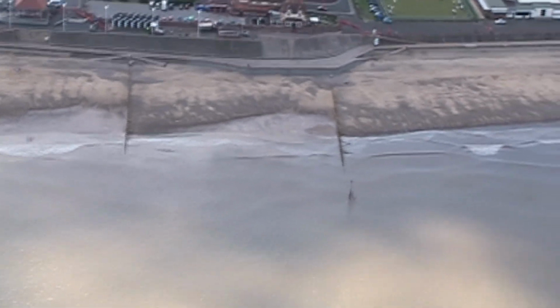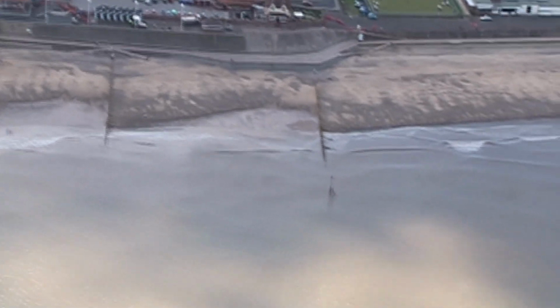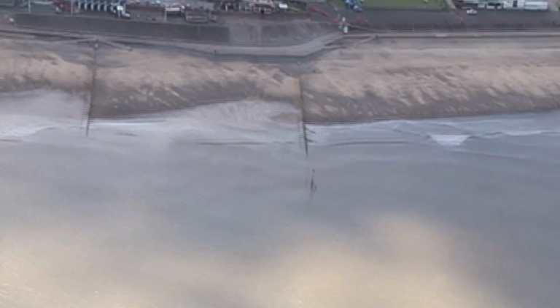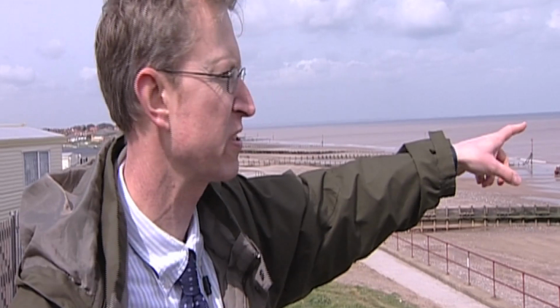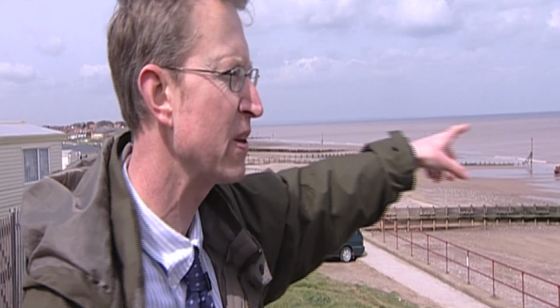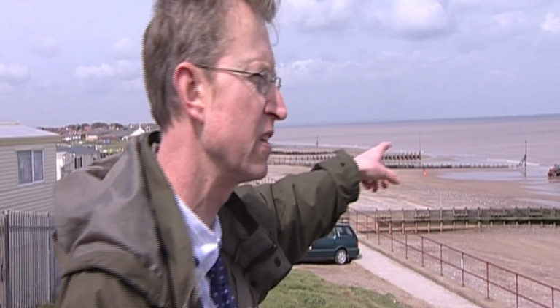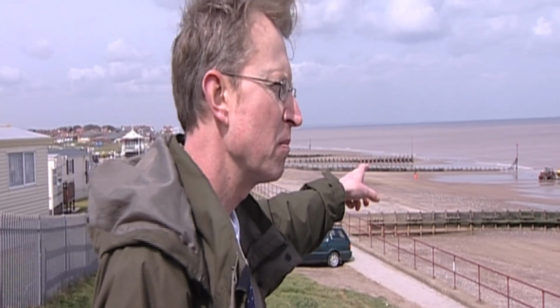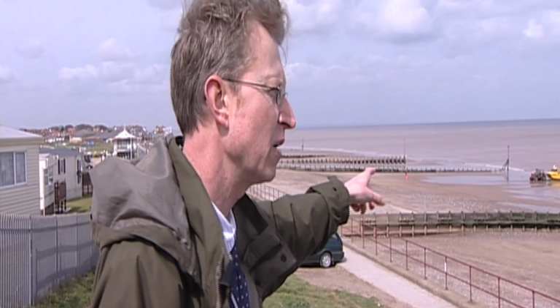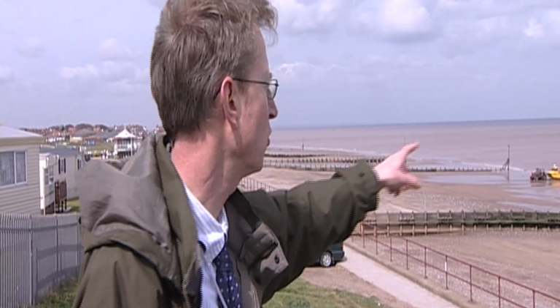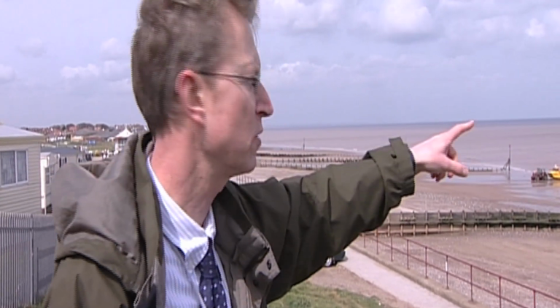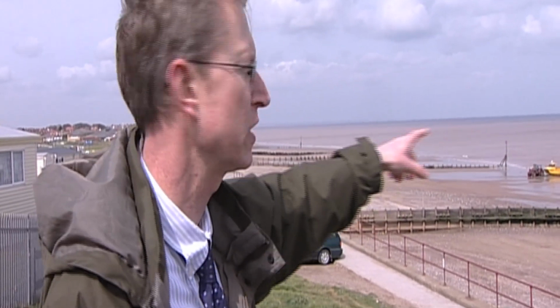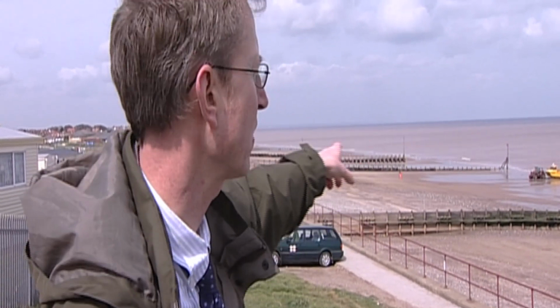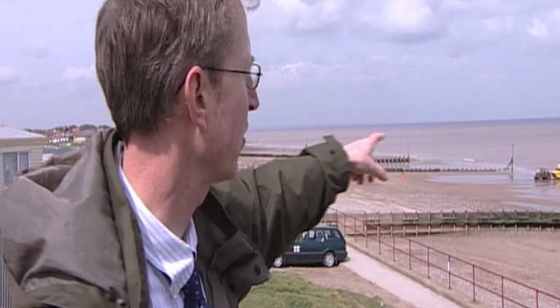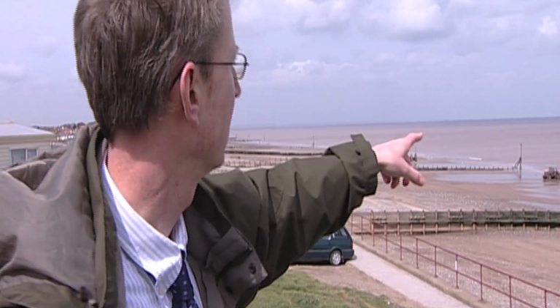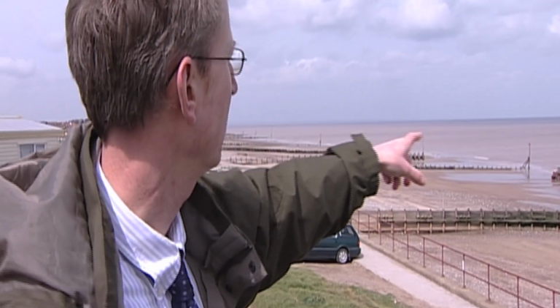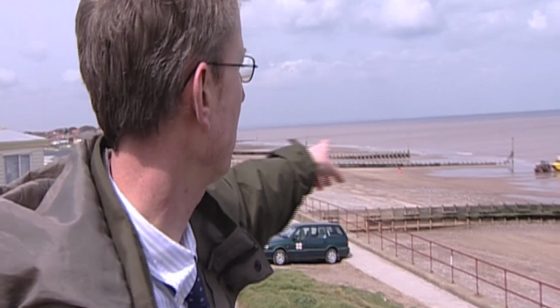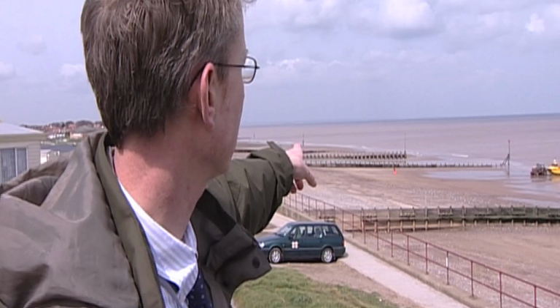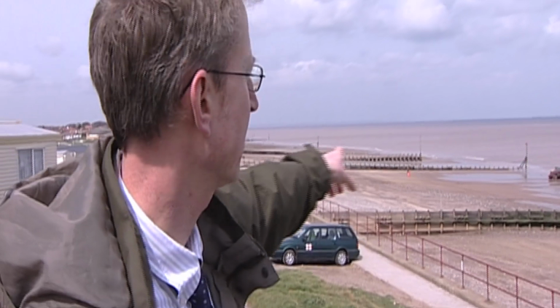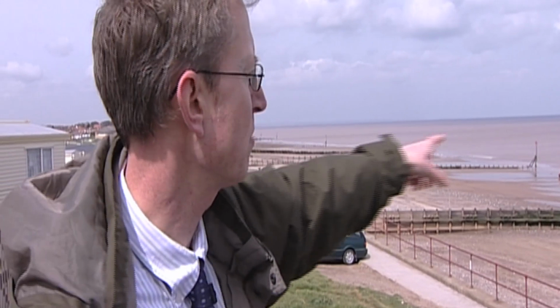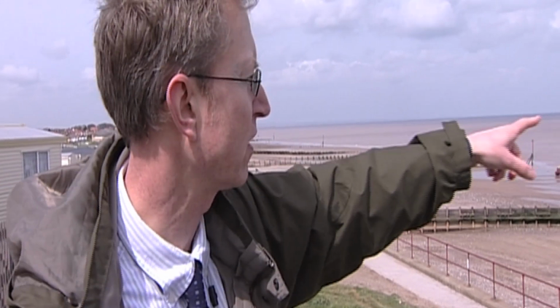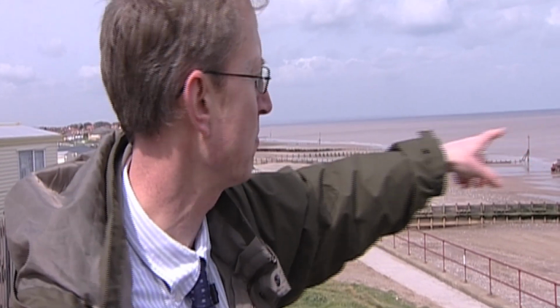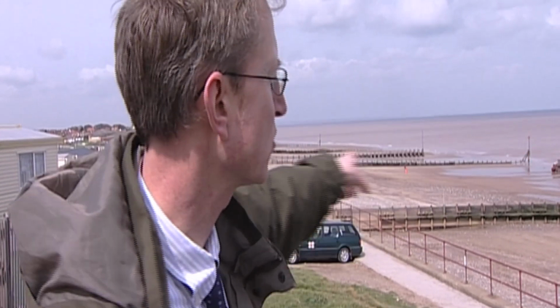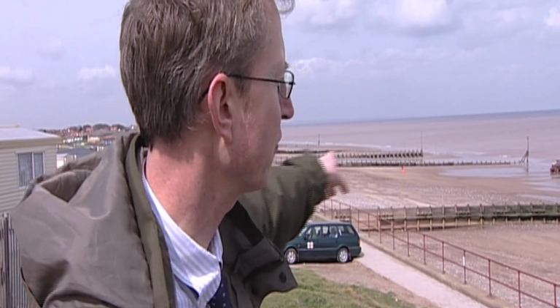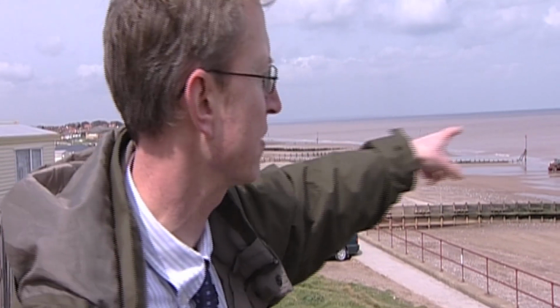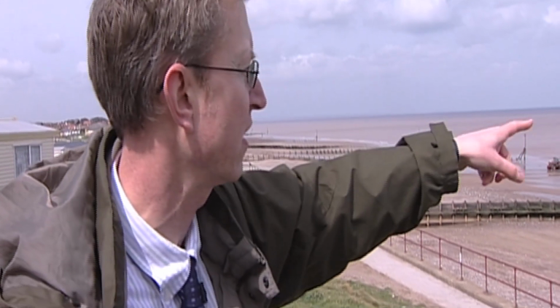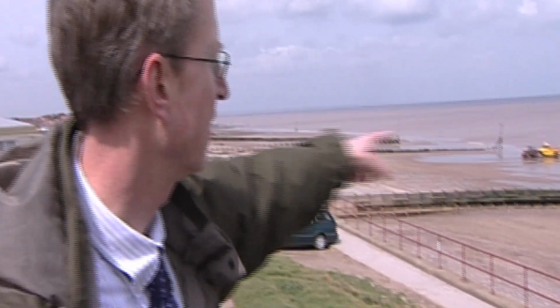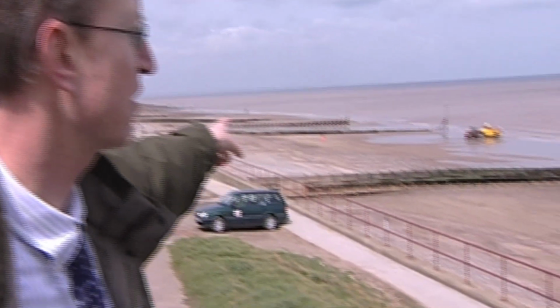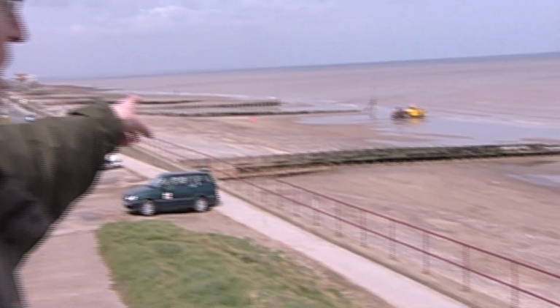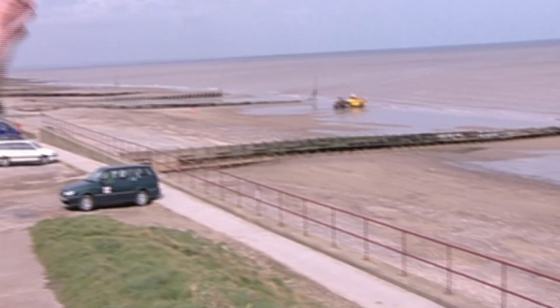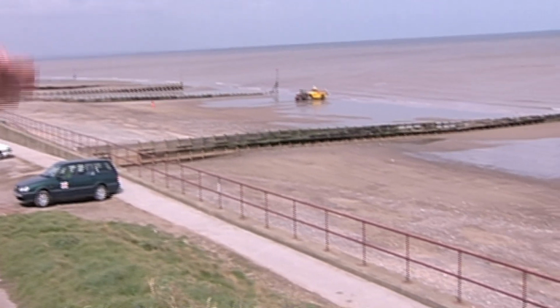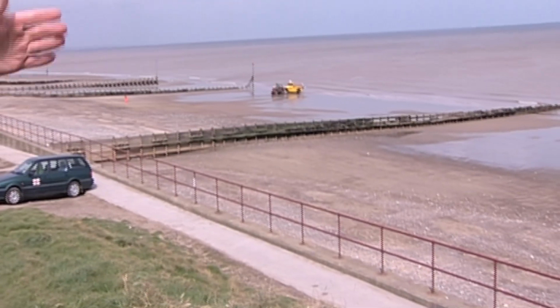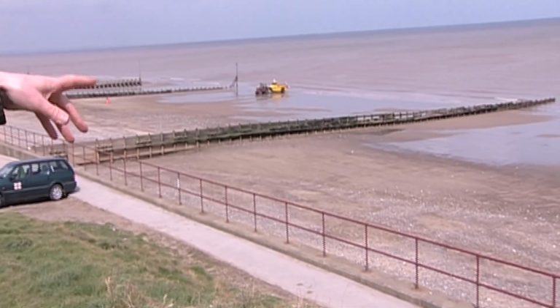These are timber groins, which are the simplest forms of coastal engineering that we employ. They are basically timber piles — timber posts which are driven into the clay, and then there are boards in between.